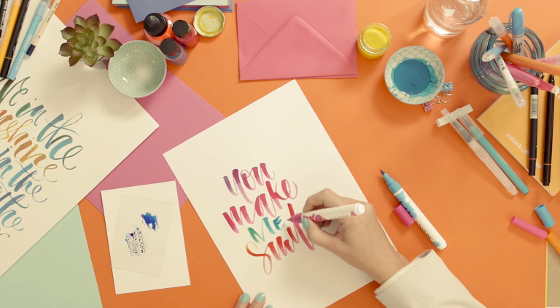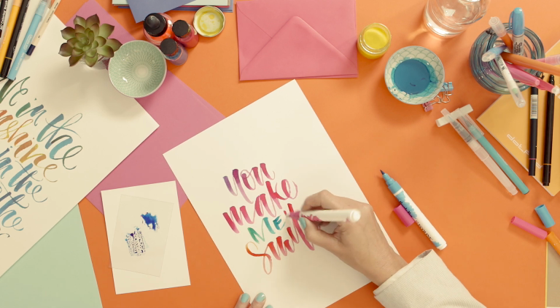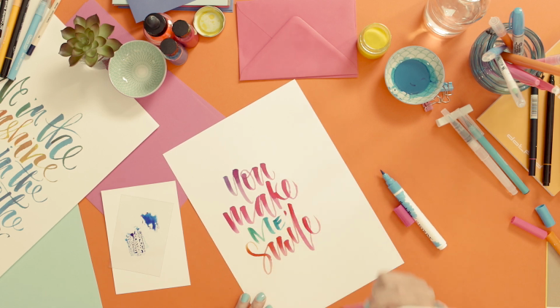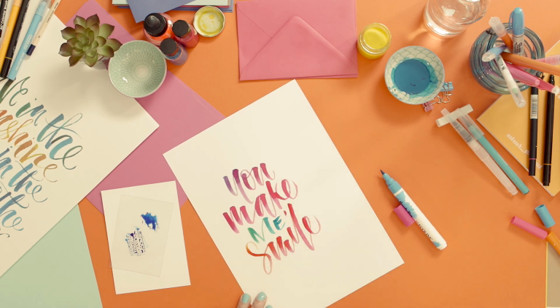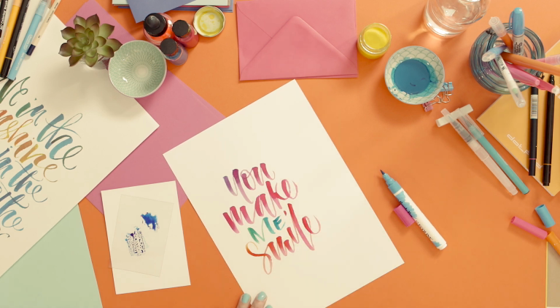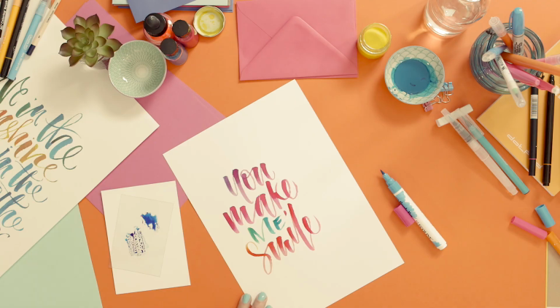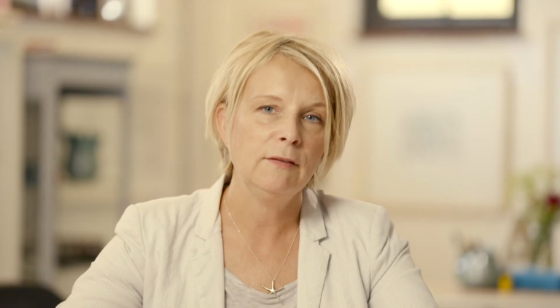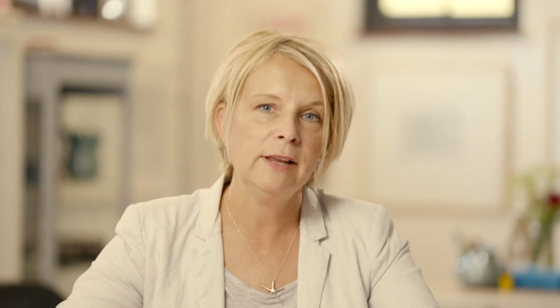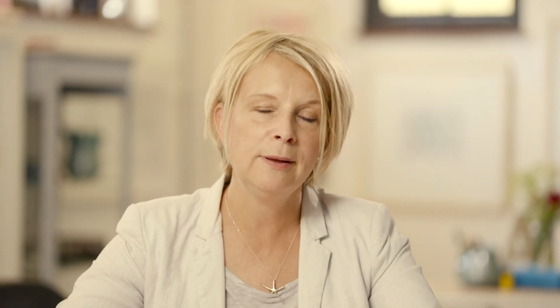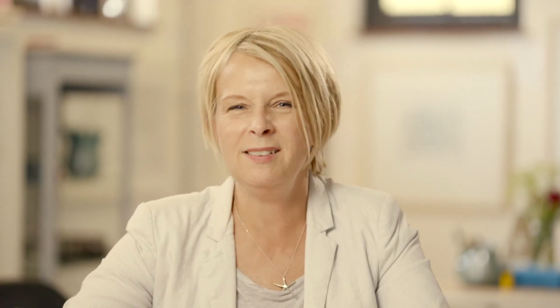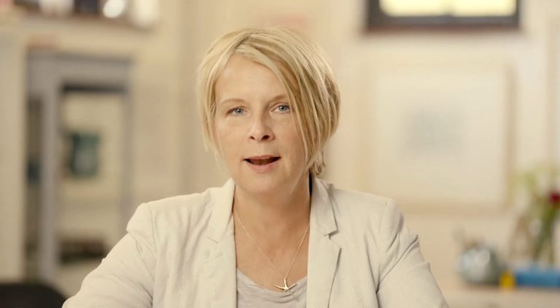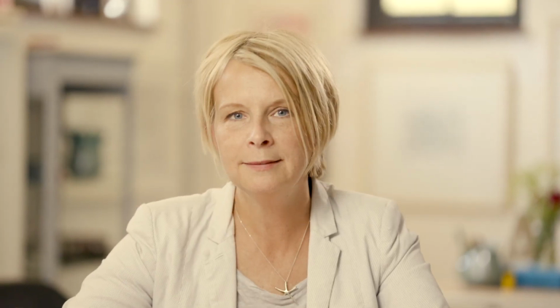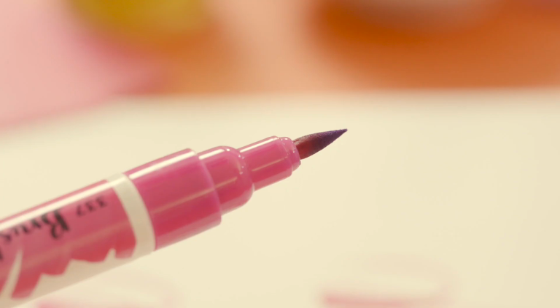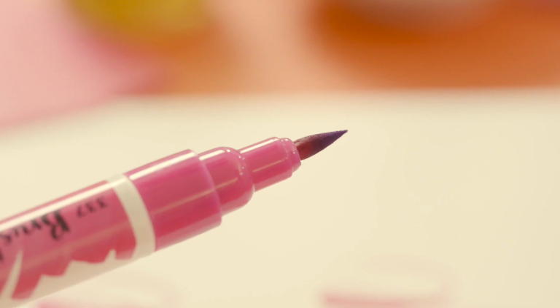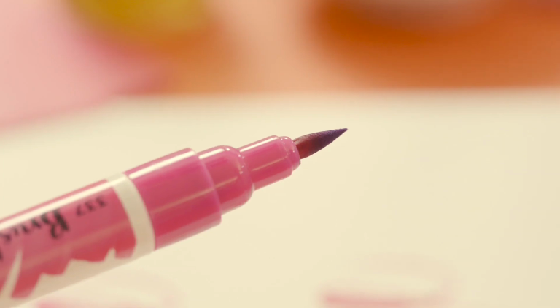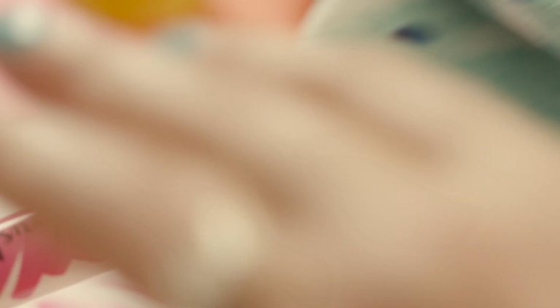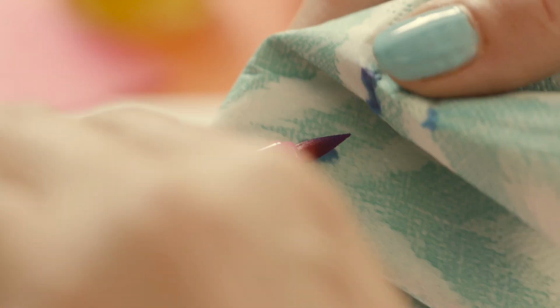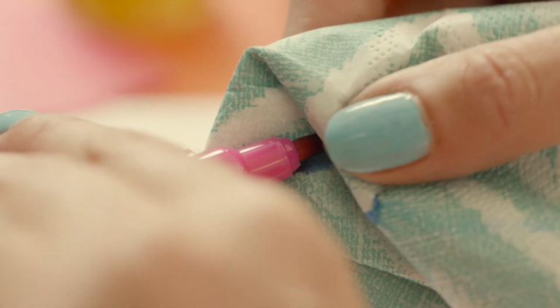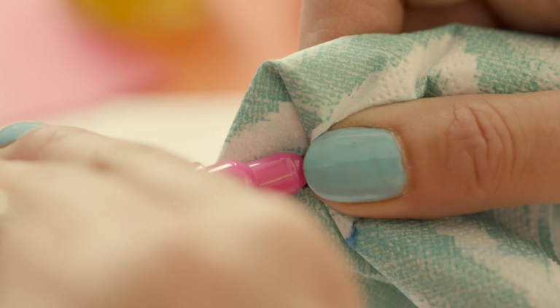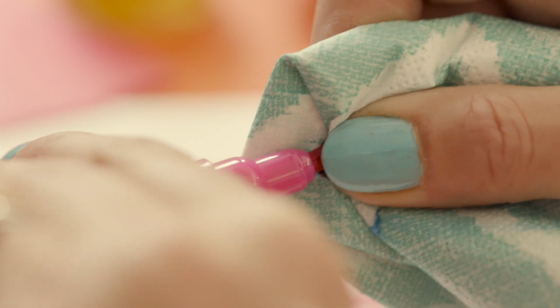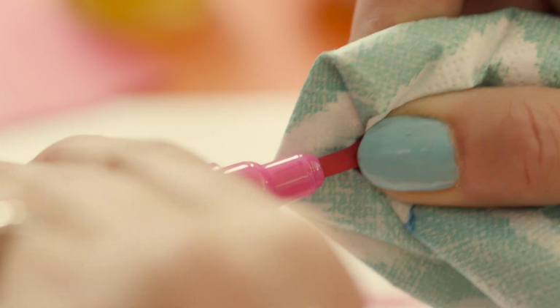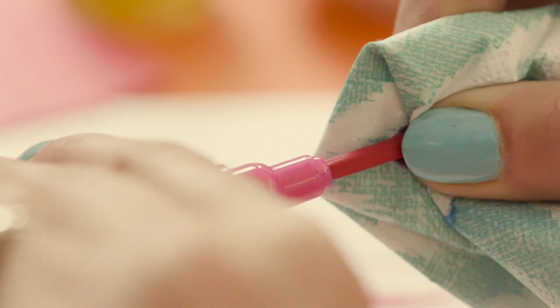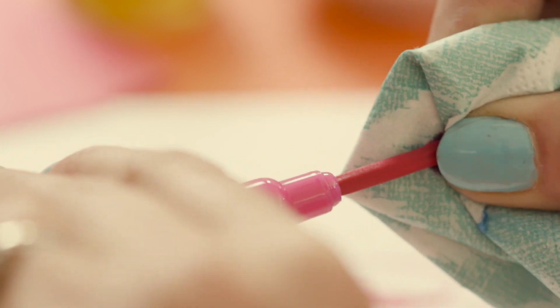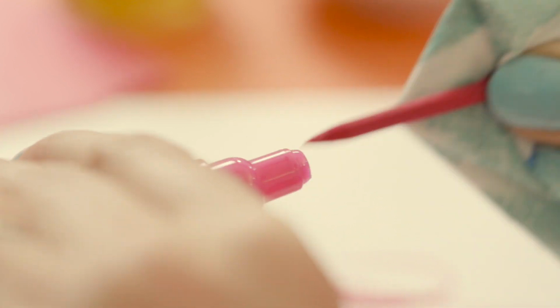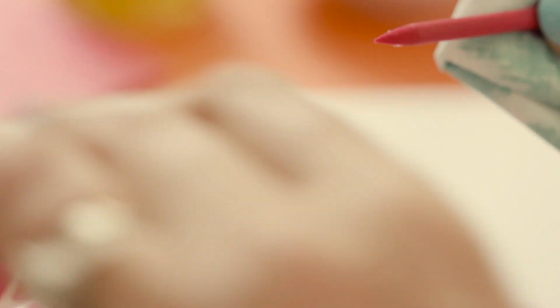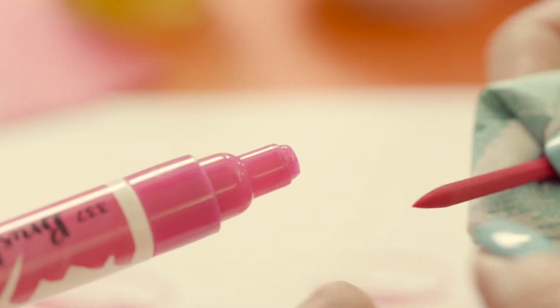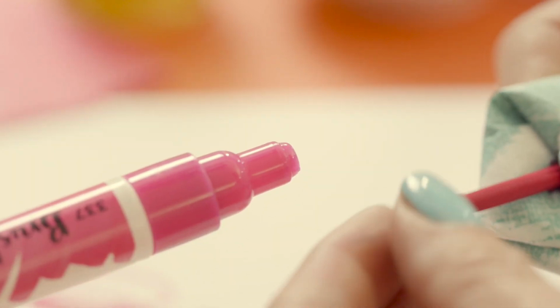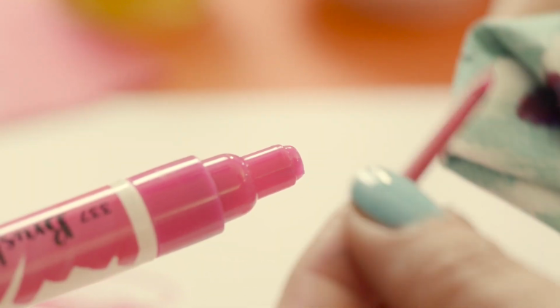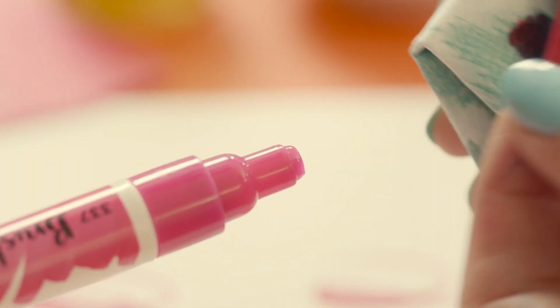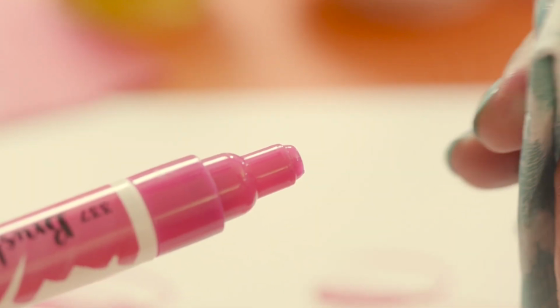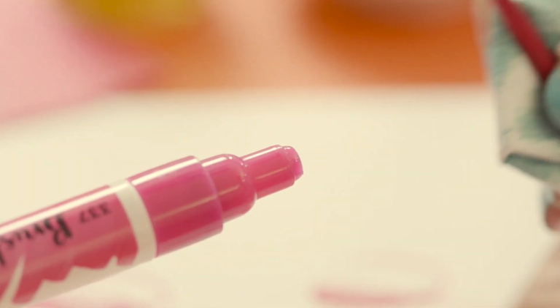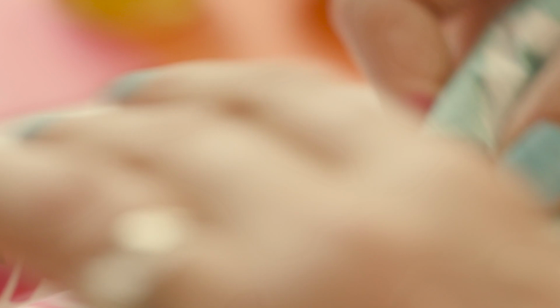If you do a lot of colour blending, eventually your tip will discolour. But don't throw it away — many brands have a tip that can be pulled out and flipped around, so that you get double the life.